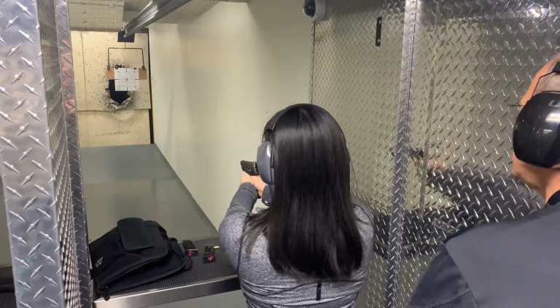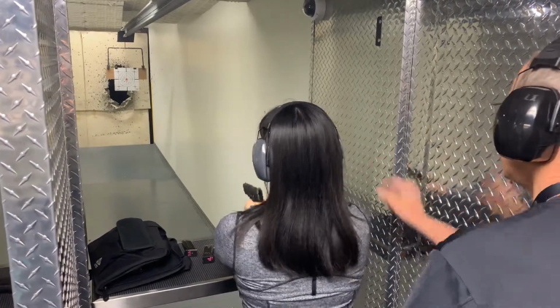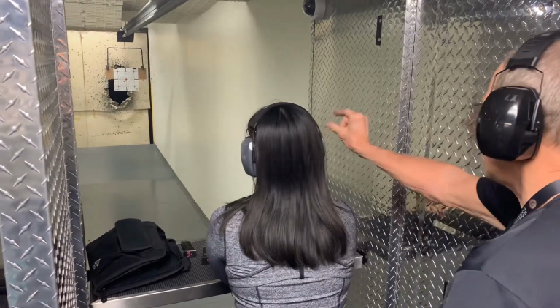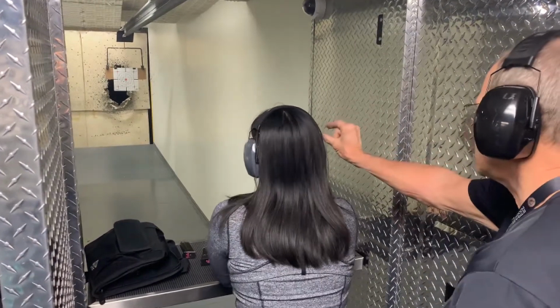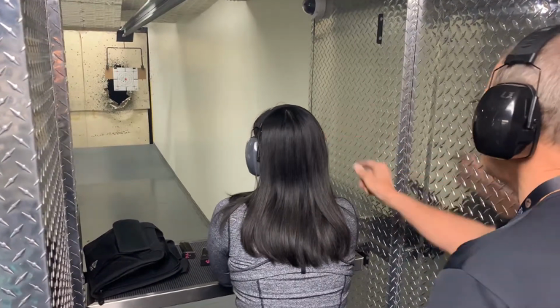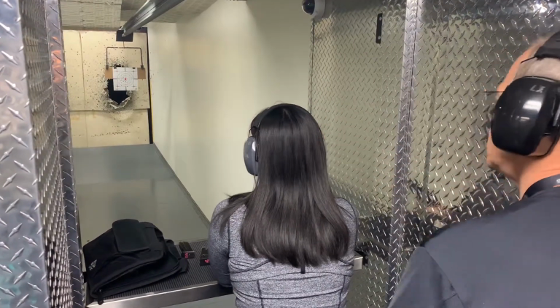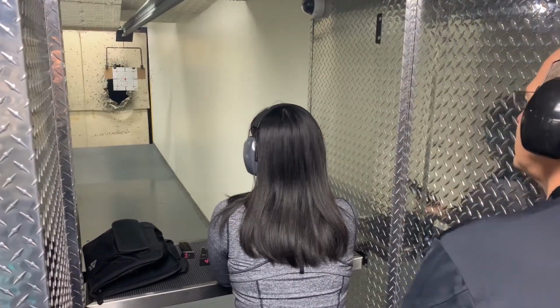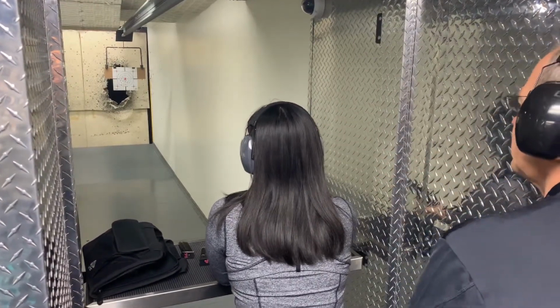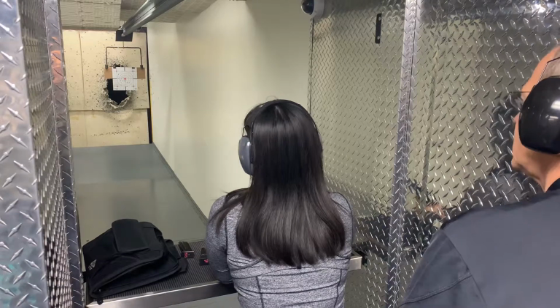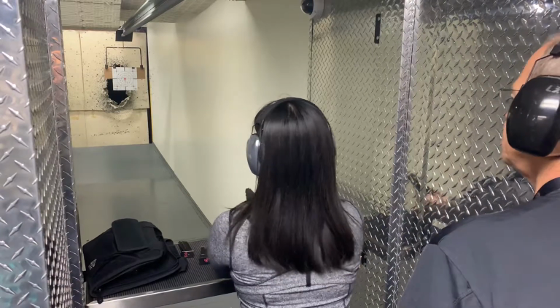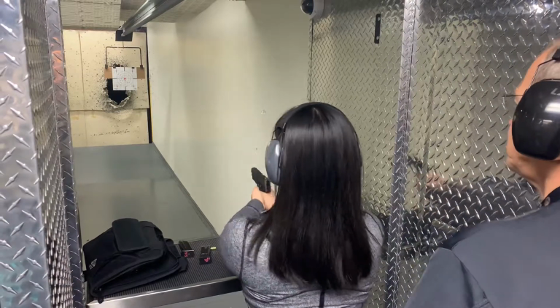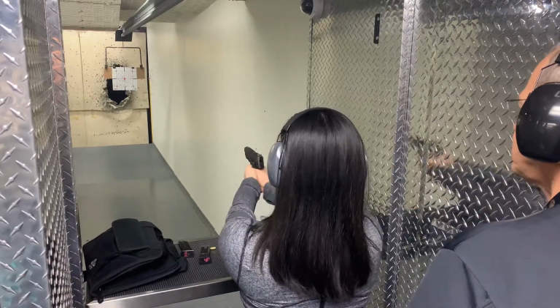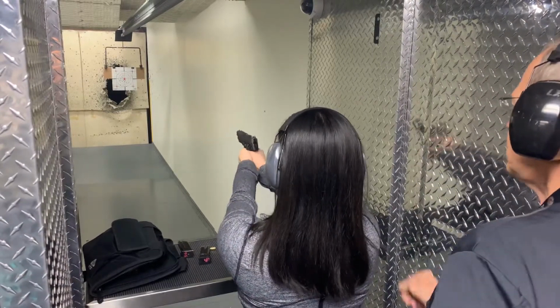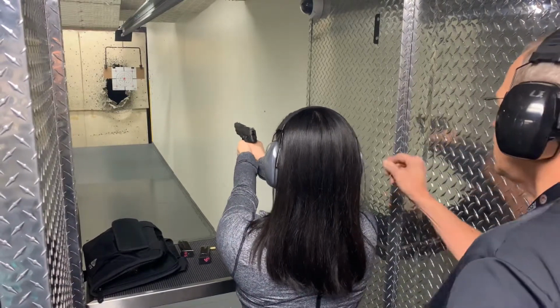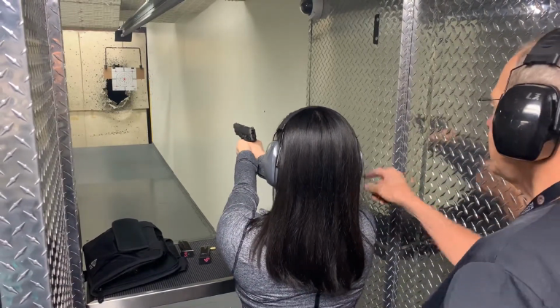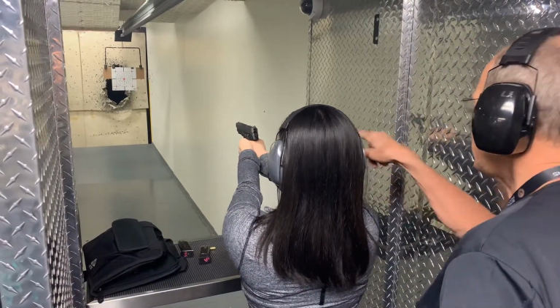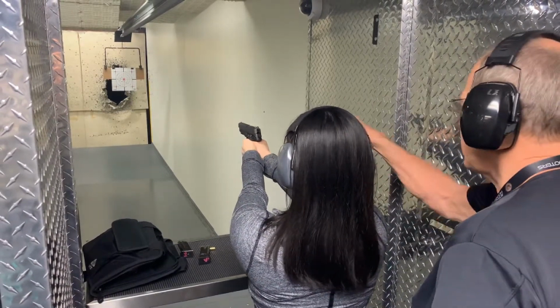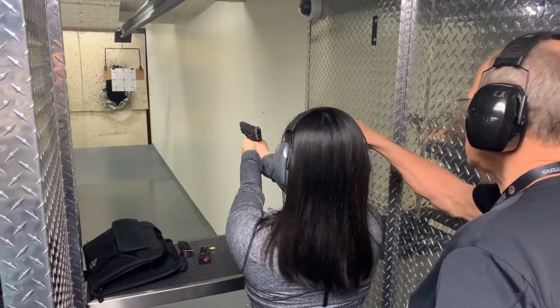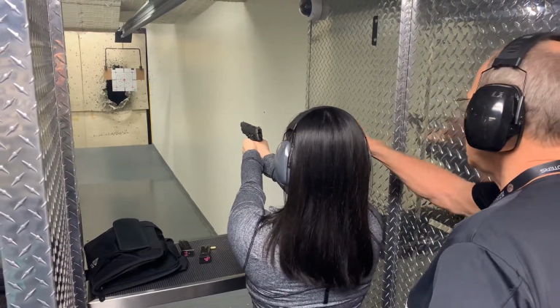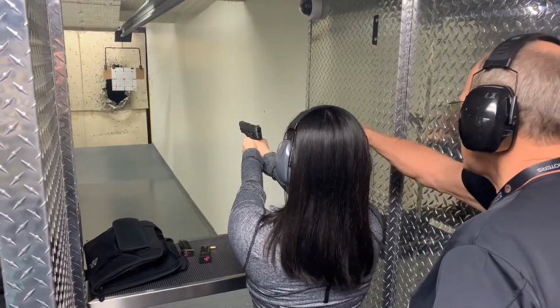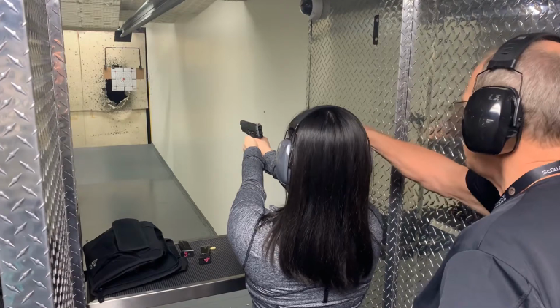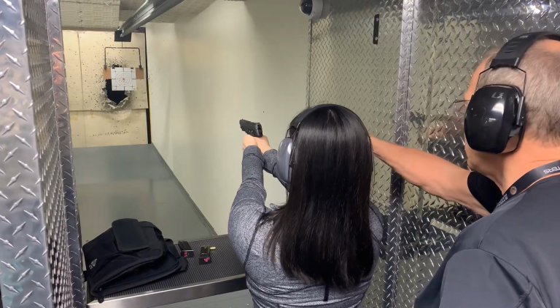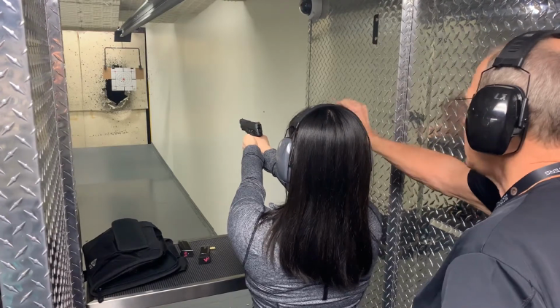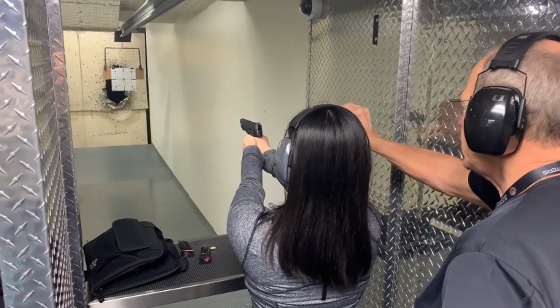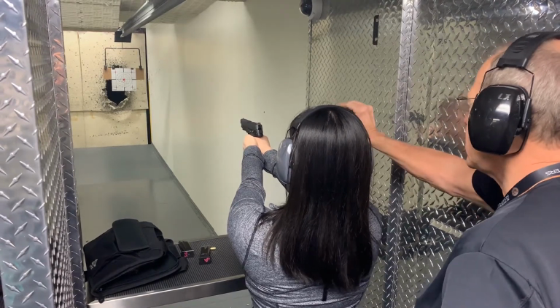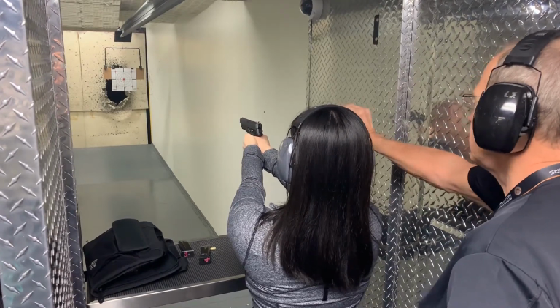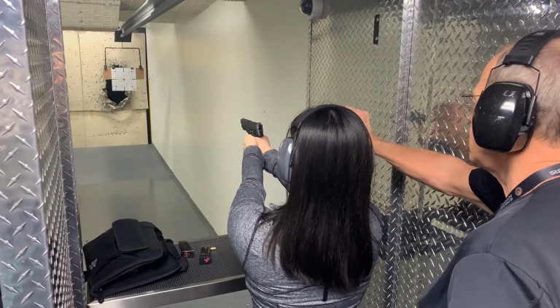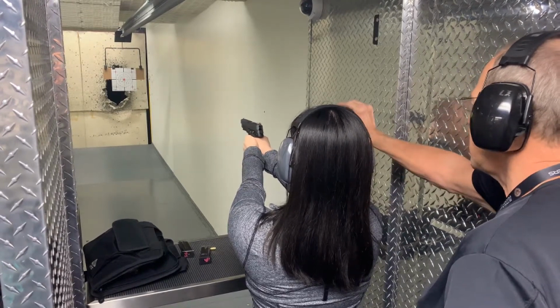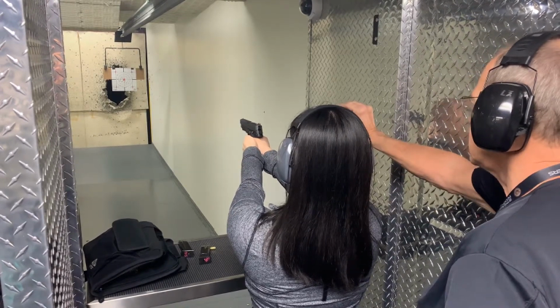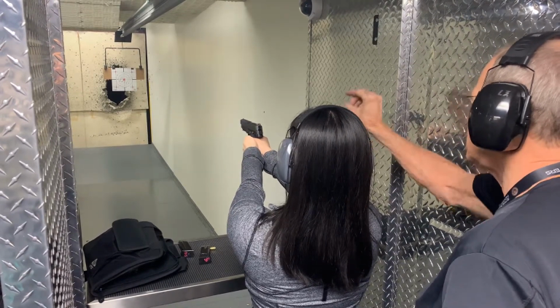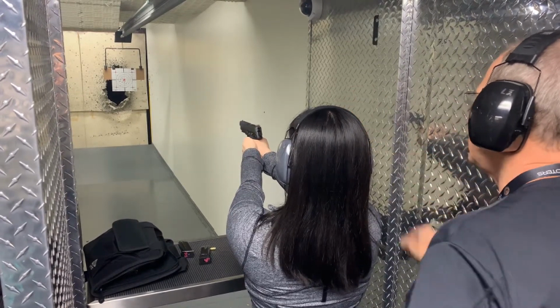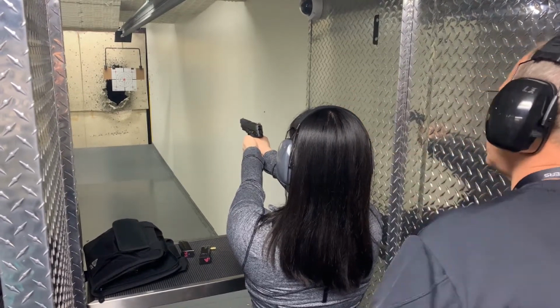Just aim at the red dot like this — you're doing good. If you're aiming at the red dot and you're coming just below, aim about one inch higher than the red dot and see if you can hit the red dot.